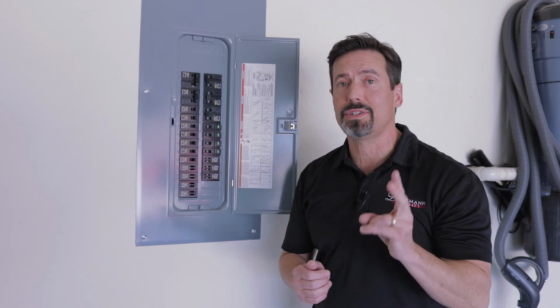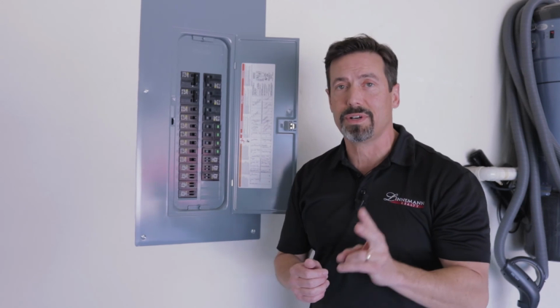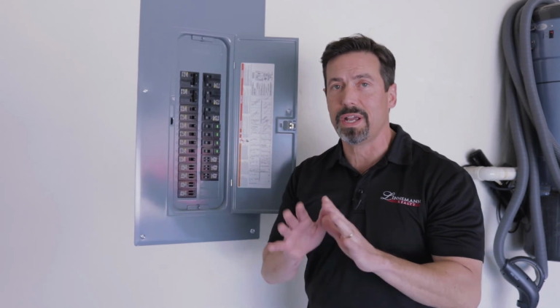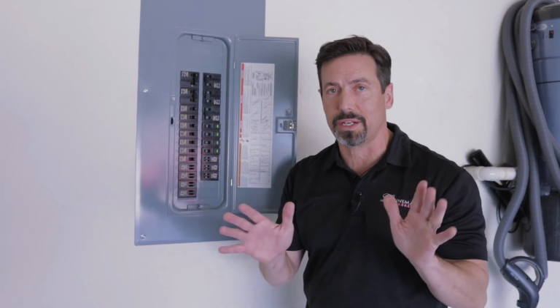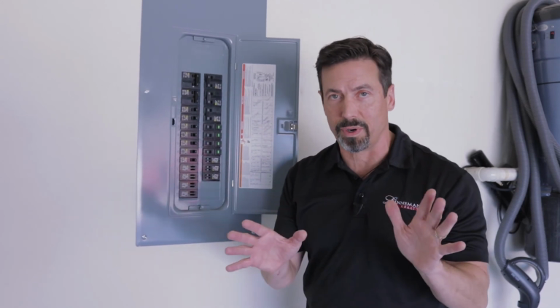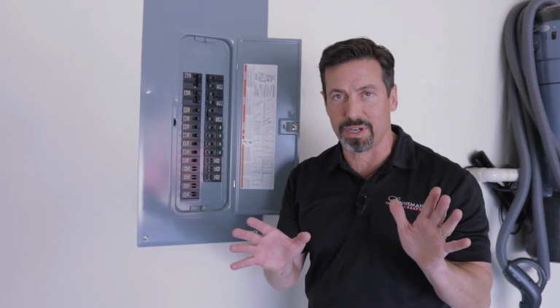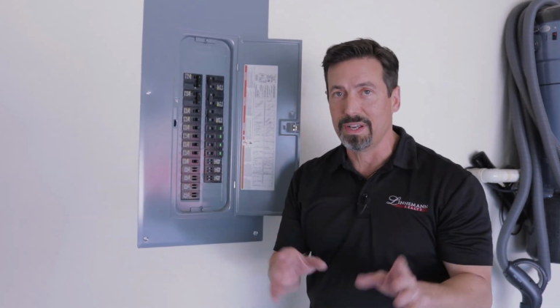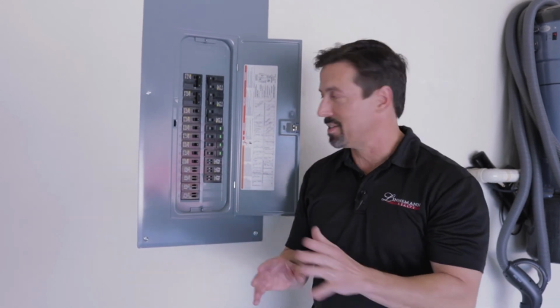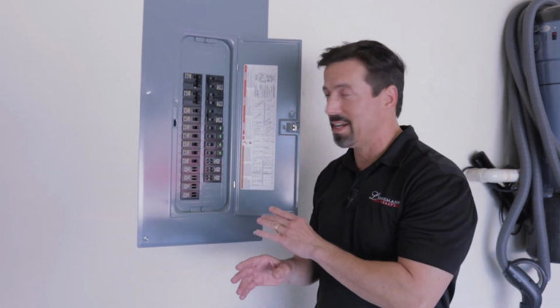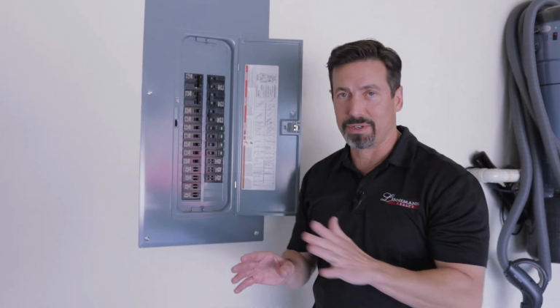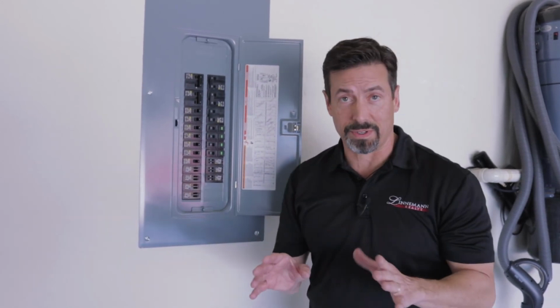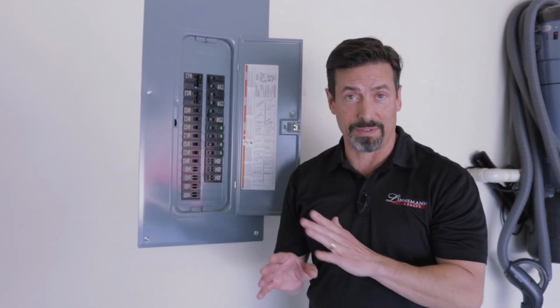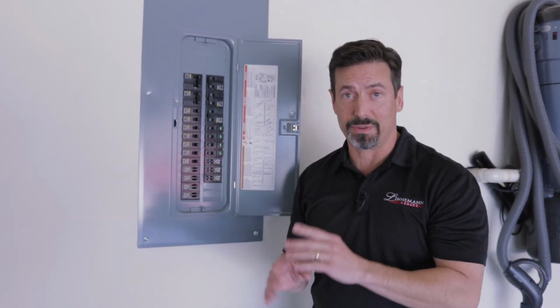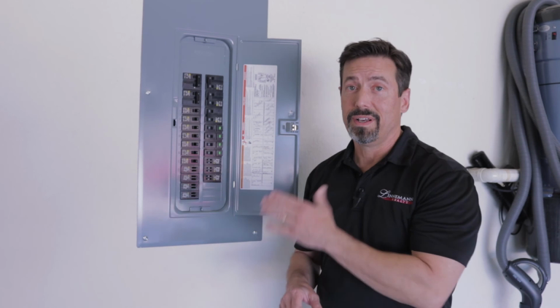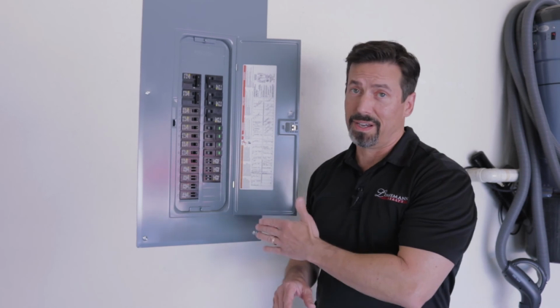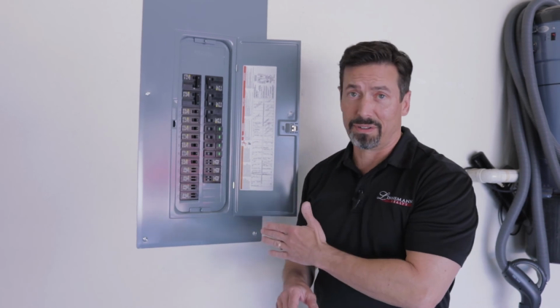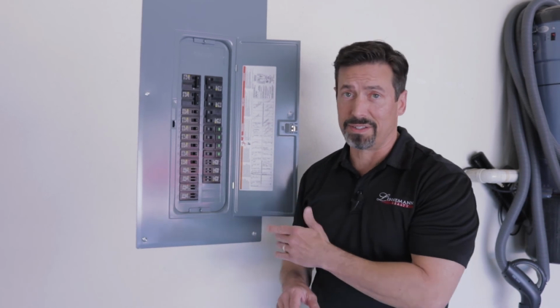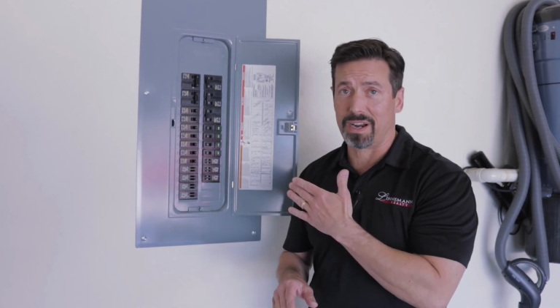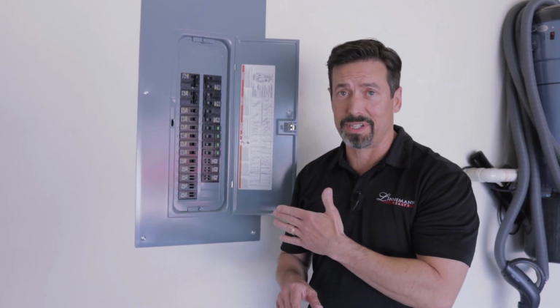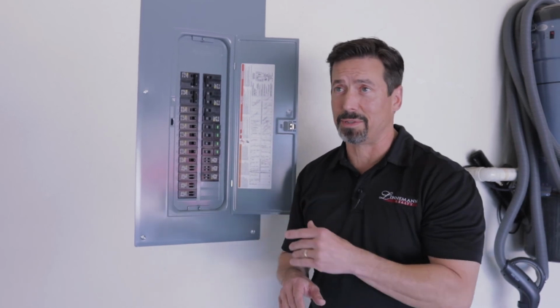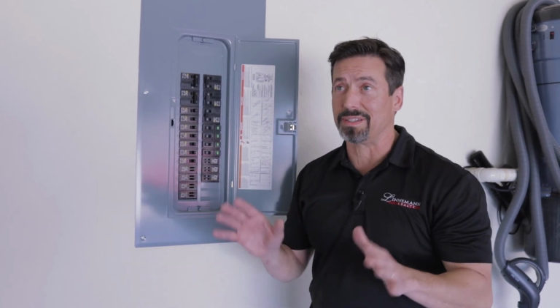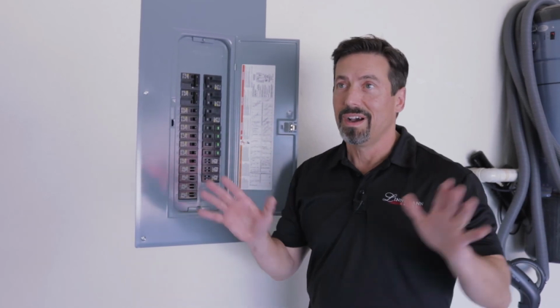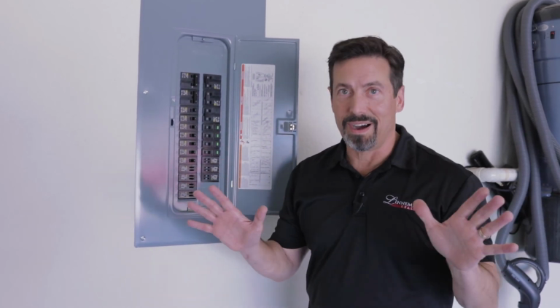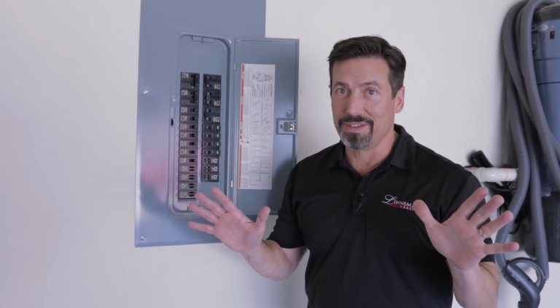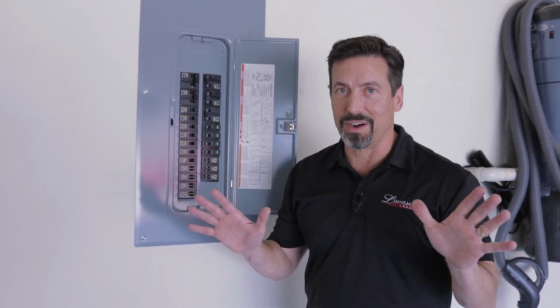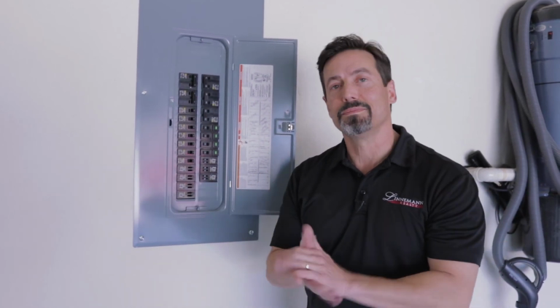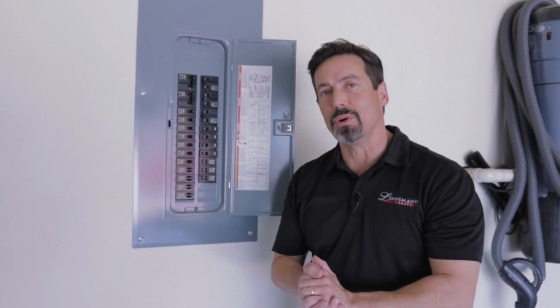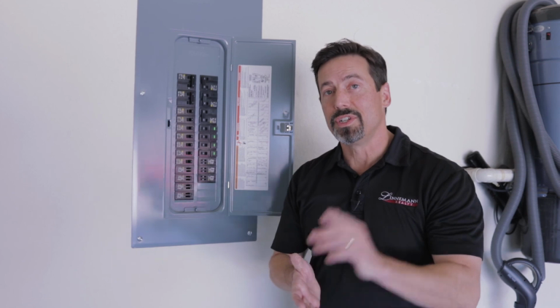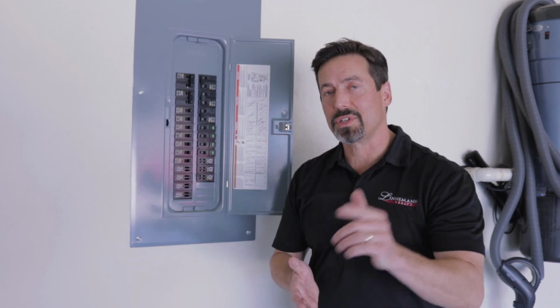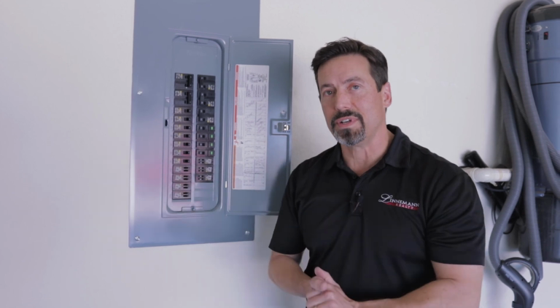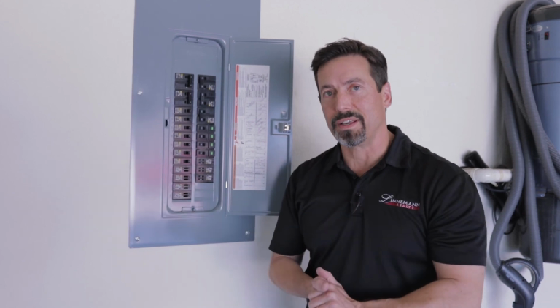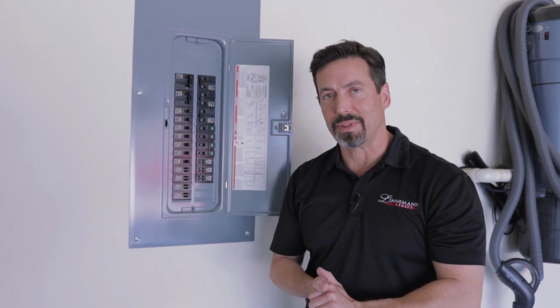Please do not try to do any electrical work yourself. This is not a do-it-yourself kind of industry. Unless you're licensed, I don't want you touching this because you can get hurt. Just give us a call if you need anything else with that.